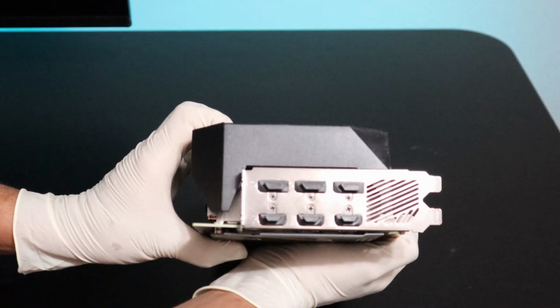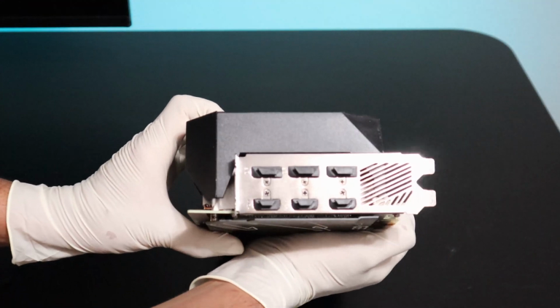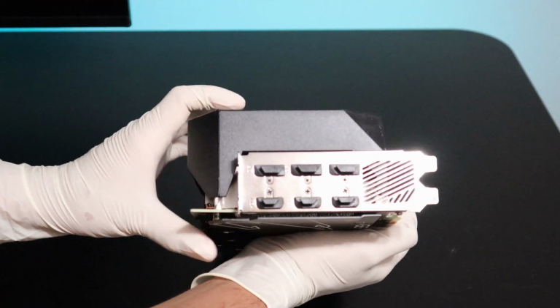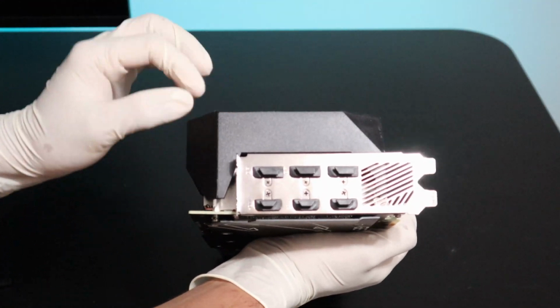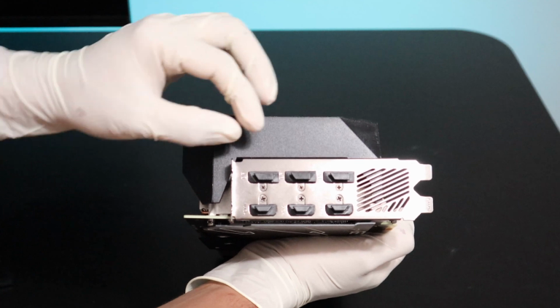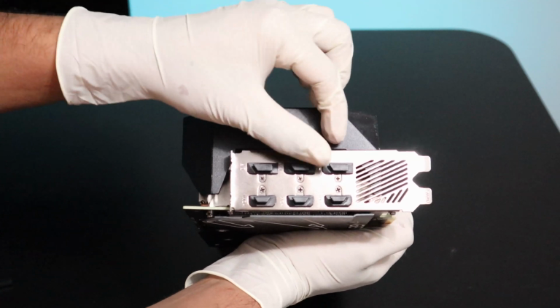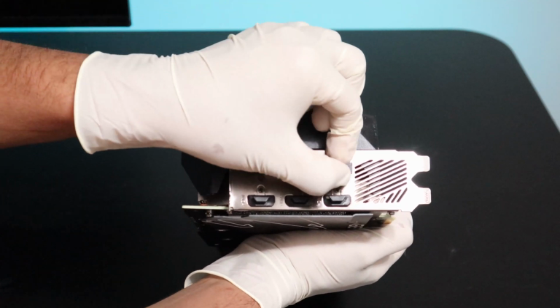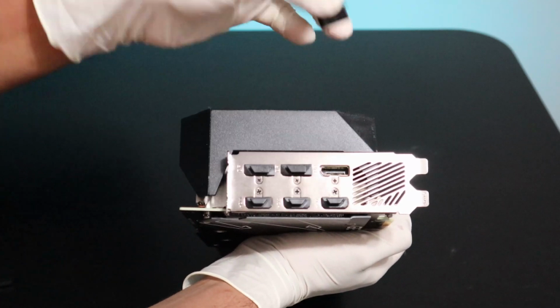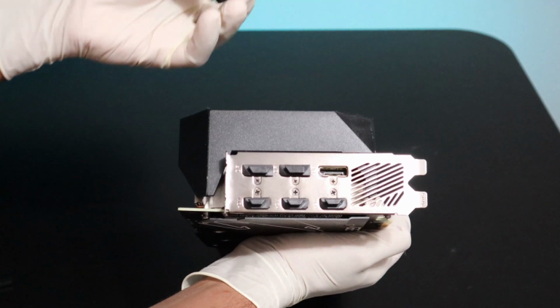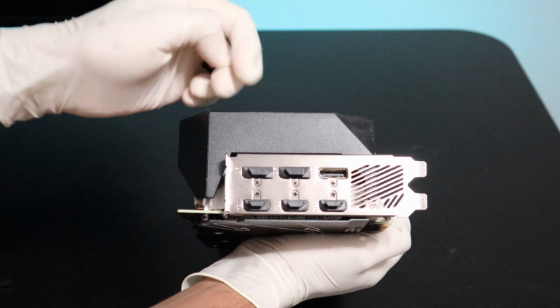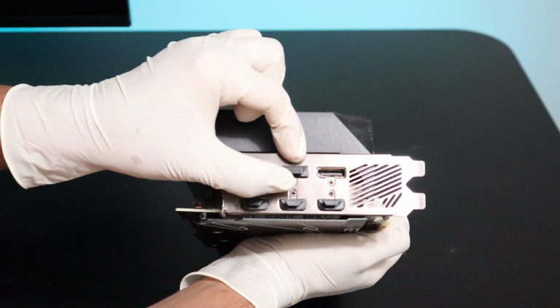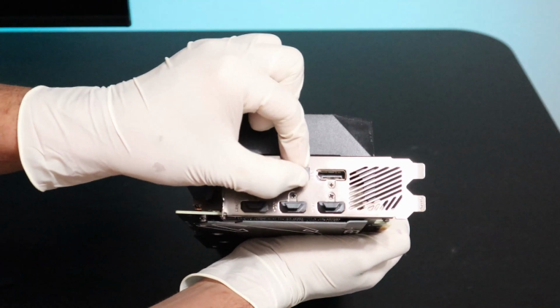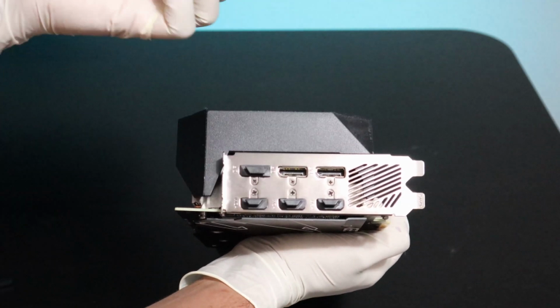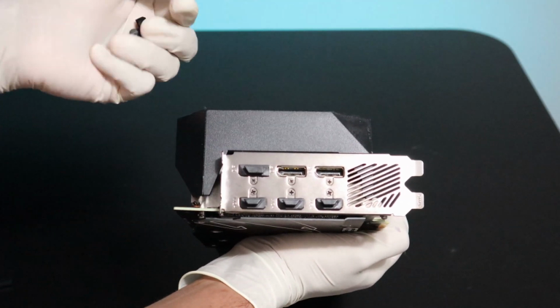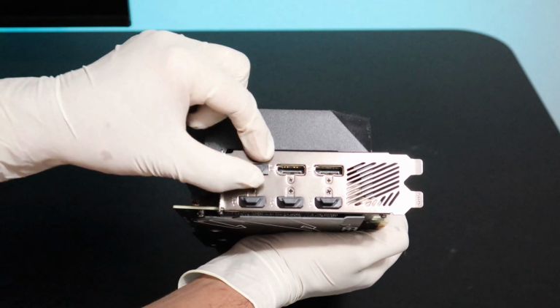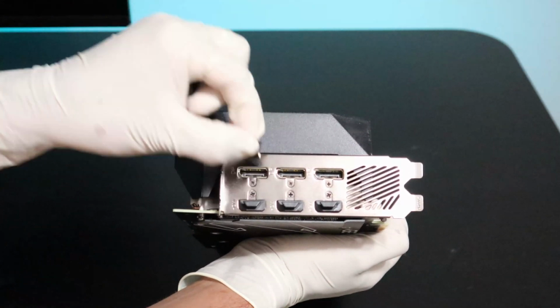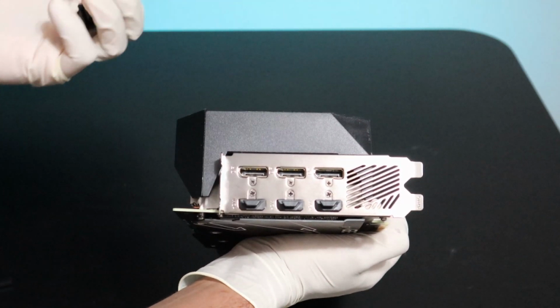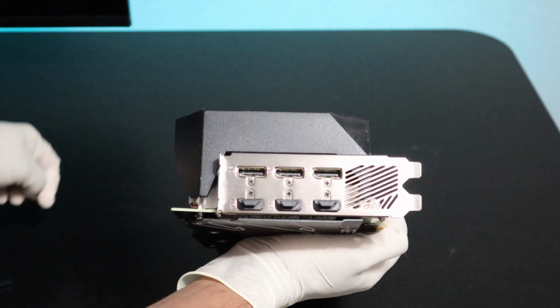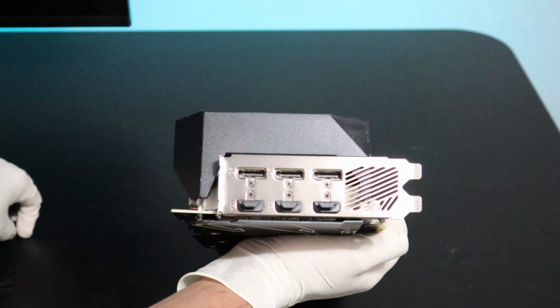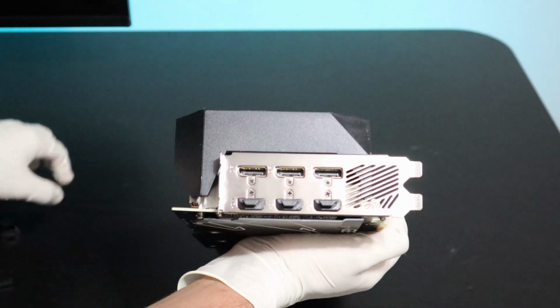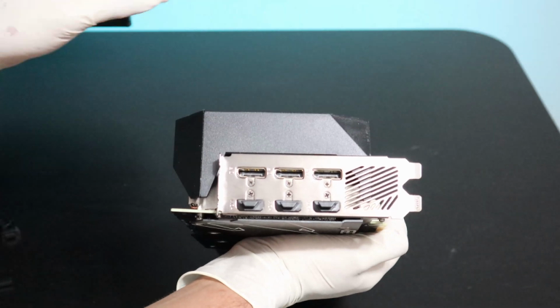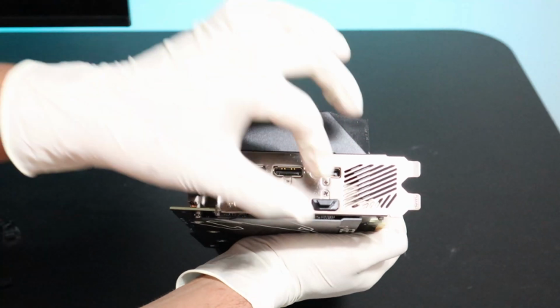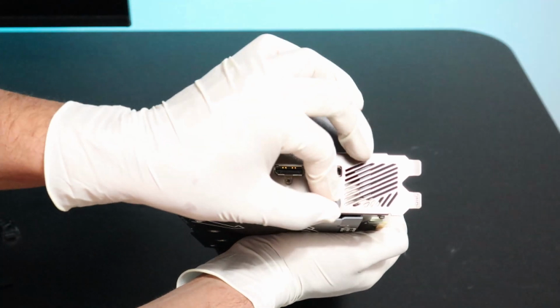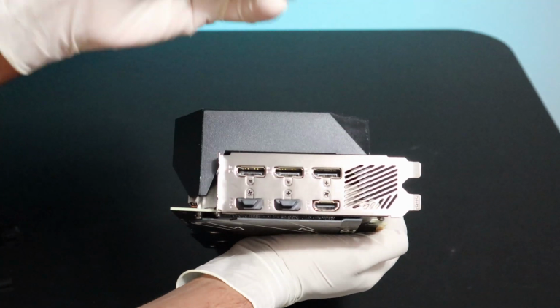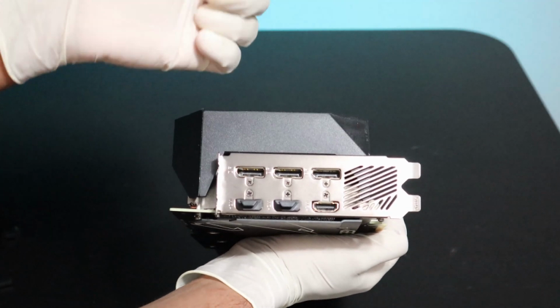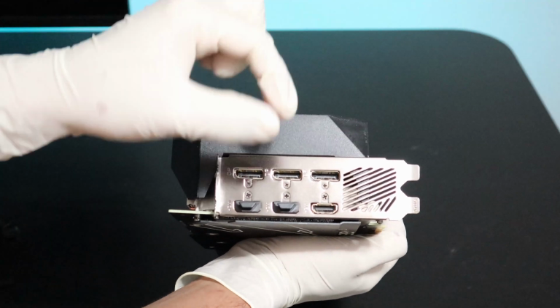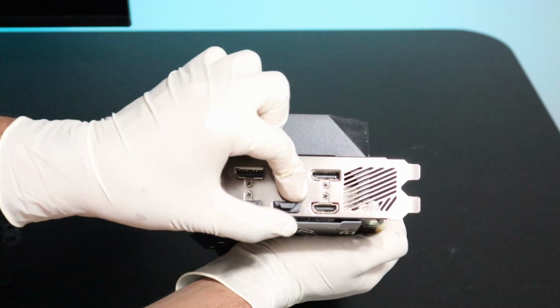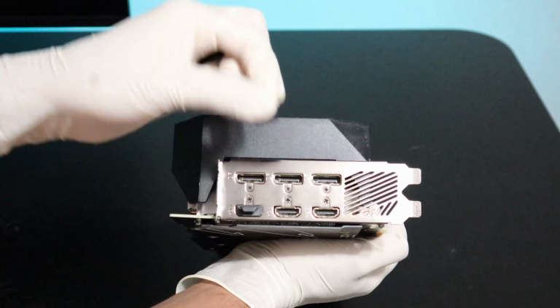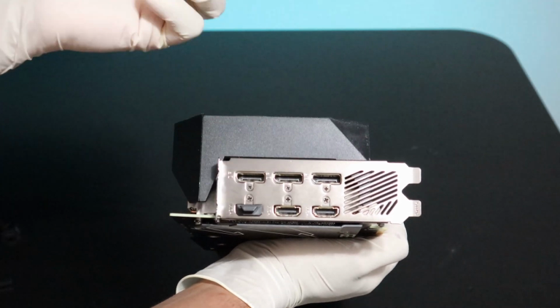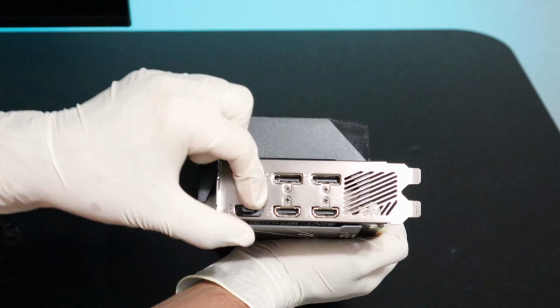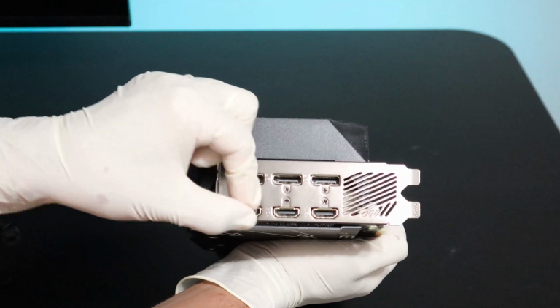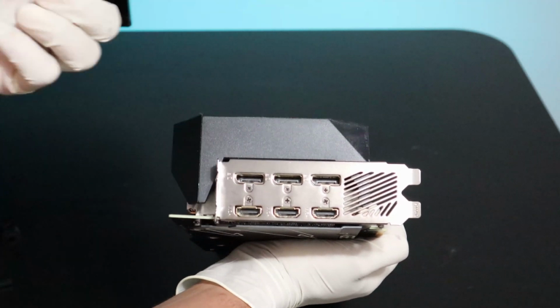Alright, so here are the graphics outputs. This is the first display port, second display port, third display port, and these are the HDMIs. So there are three HDMI and three DisplayPort outputs.